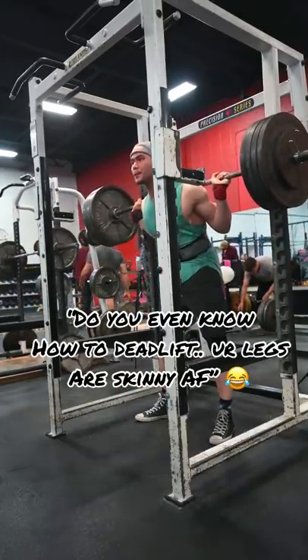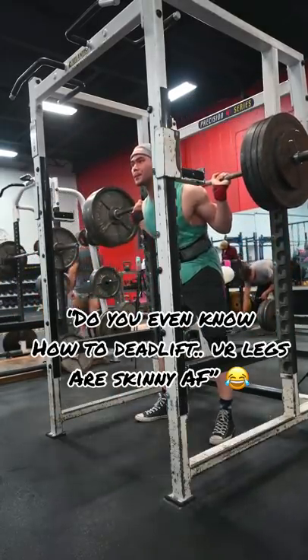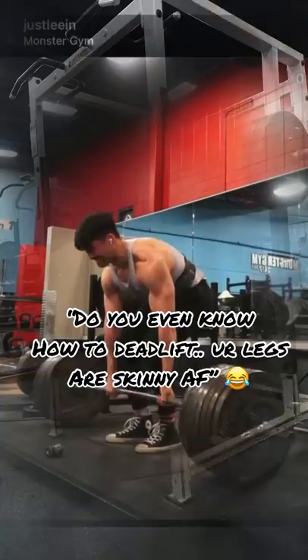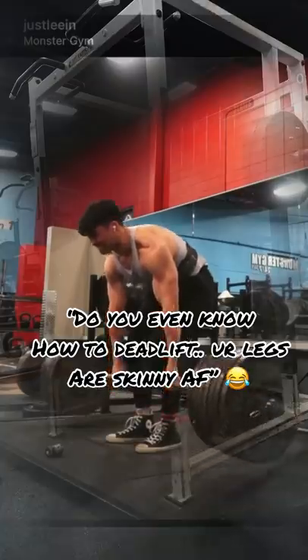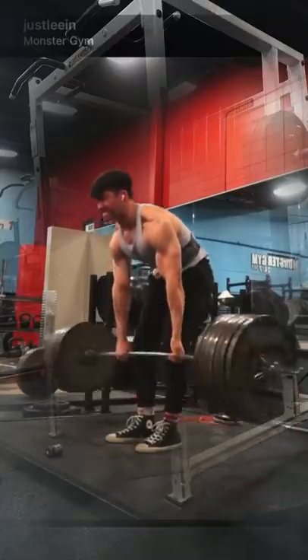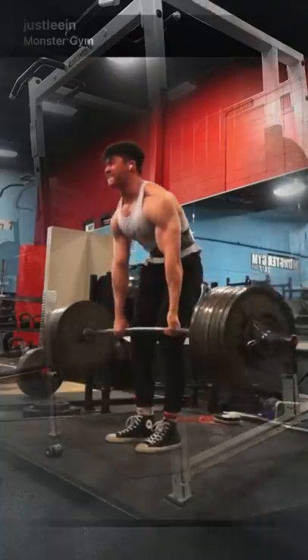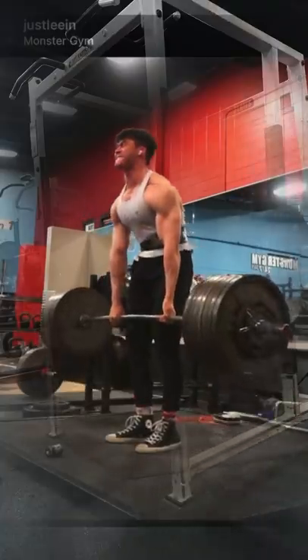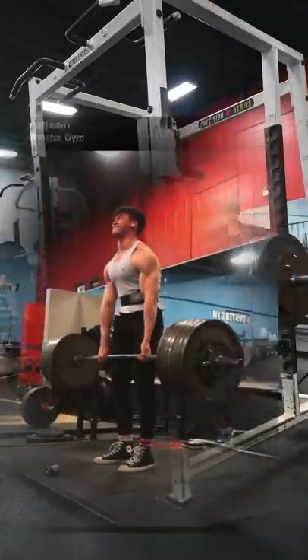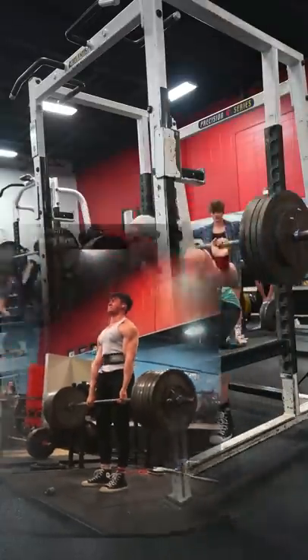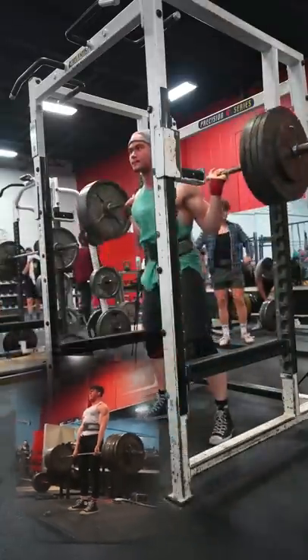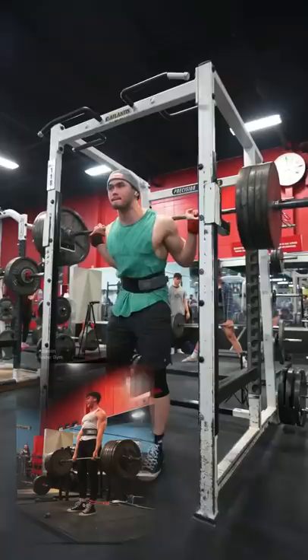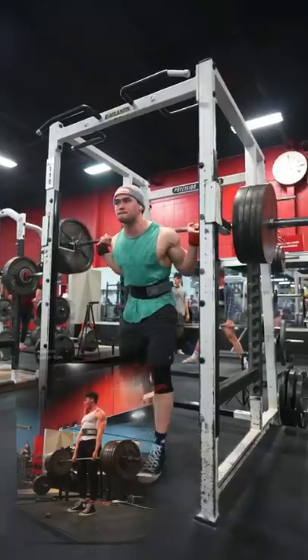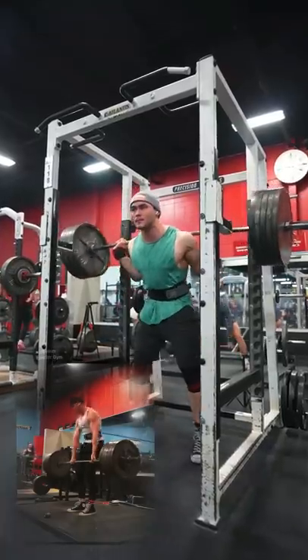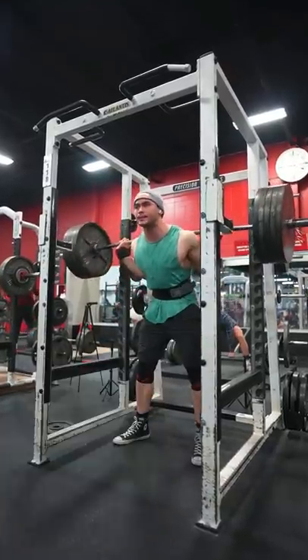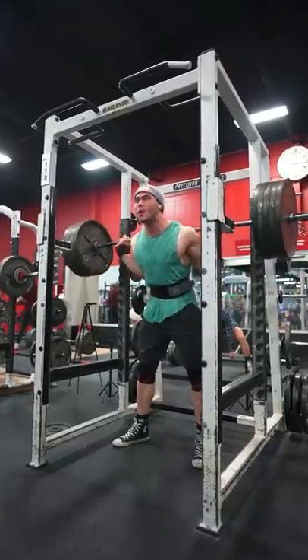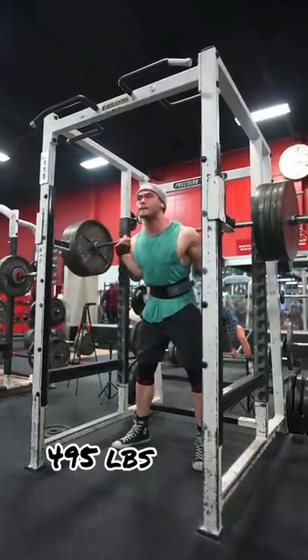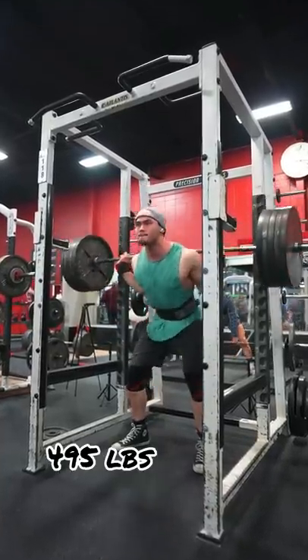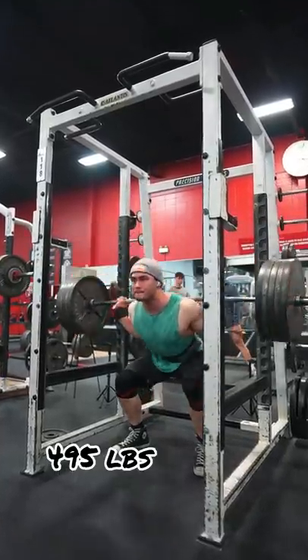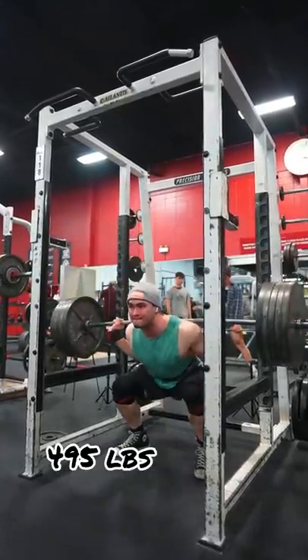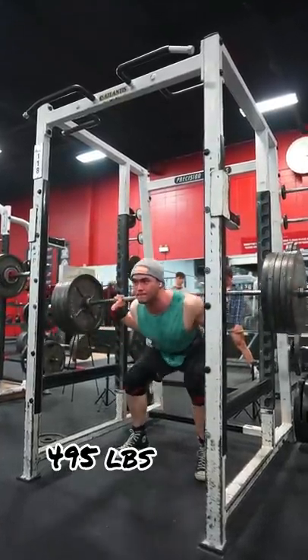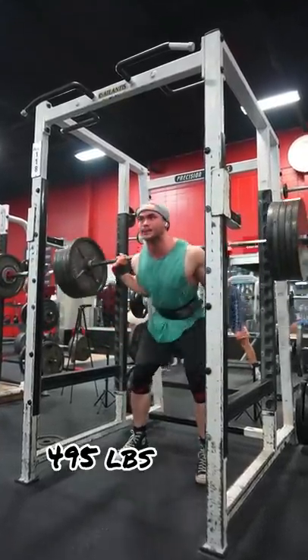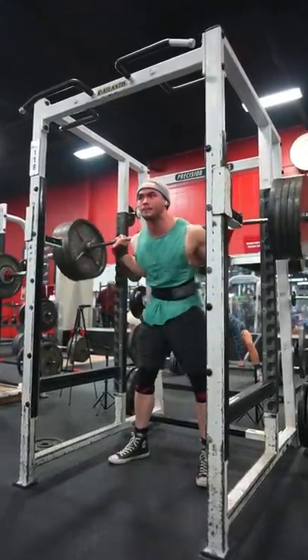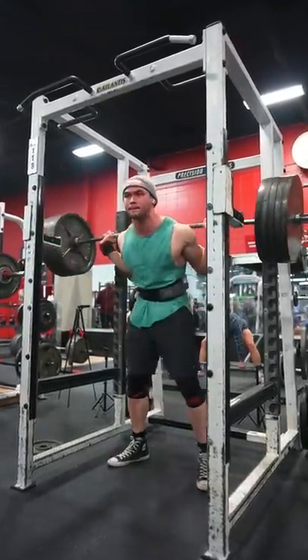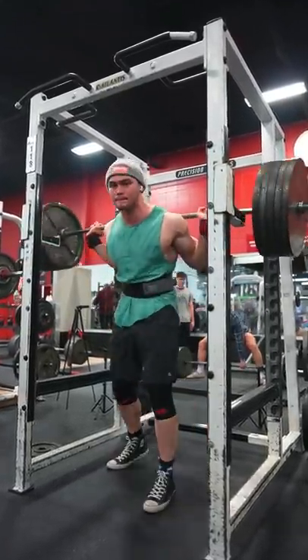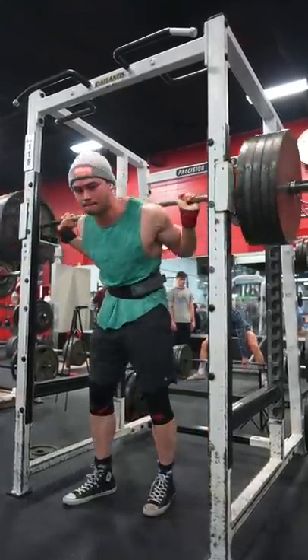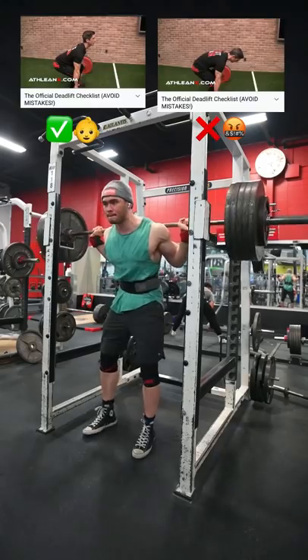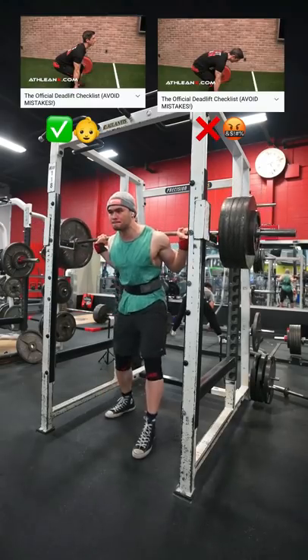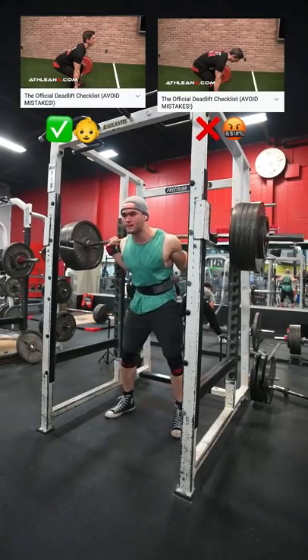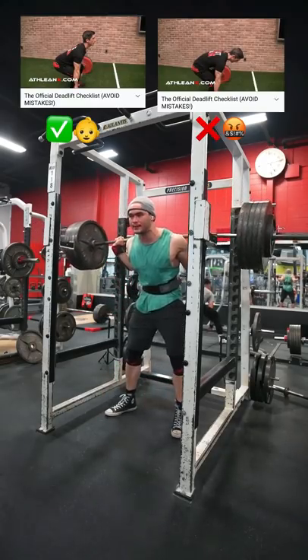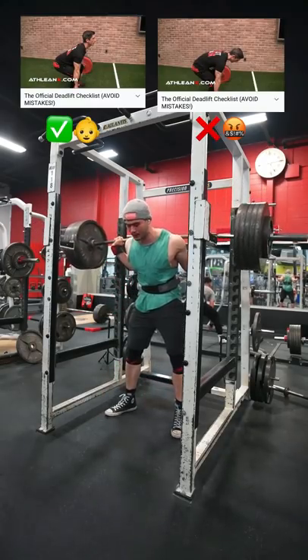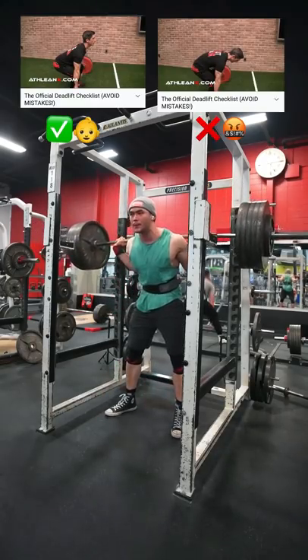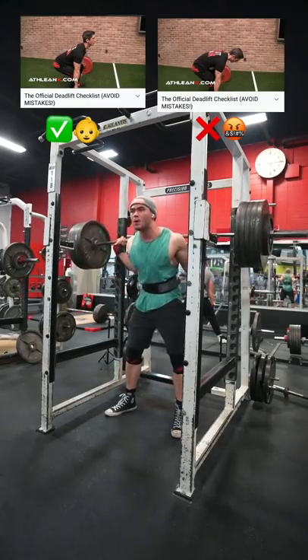Nah, I don't know how to deadlift. I just pick up 600-700 pounds occasionally. Nah, I'm just kidding you little noob. So what you're saying to me in this comment is pretty much that you just started training or you're poorly informed — watched one or two AthleanX videos and all of a sudden became an expert in this field.